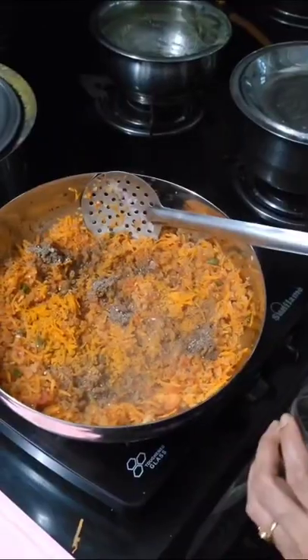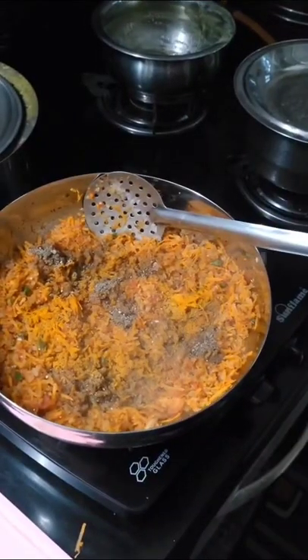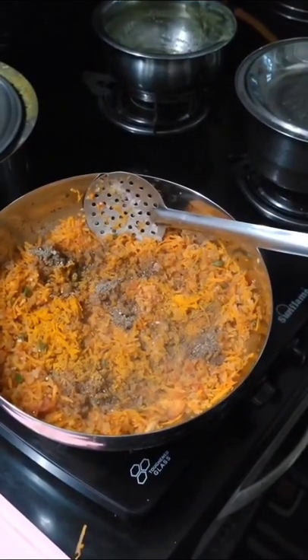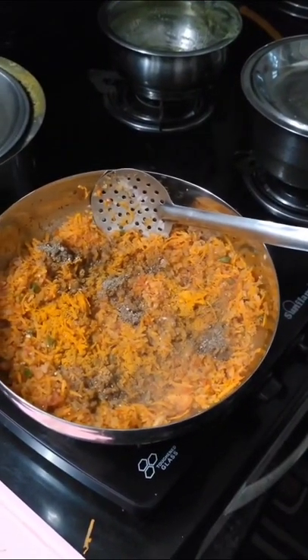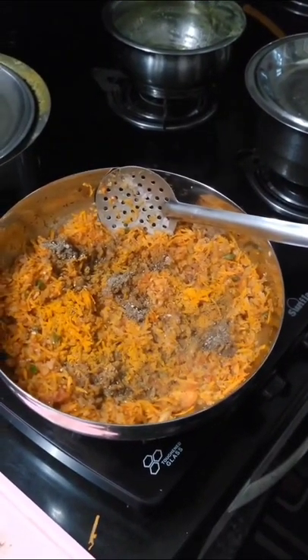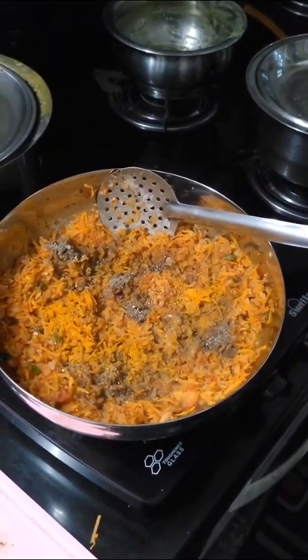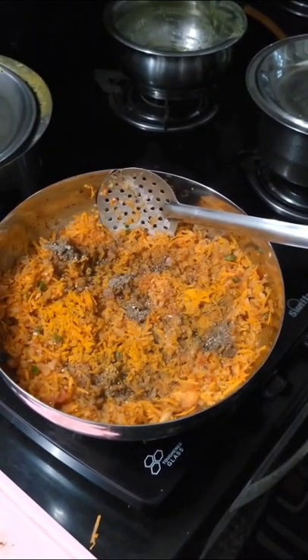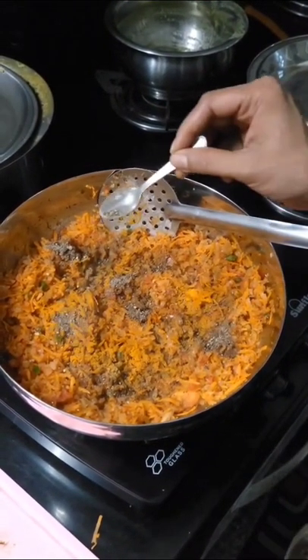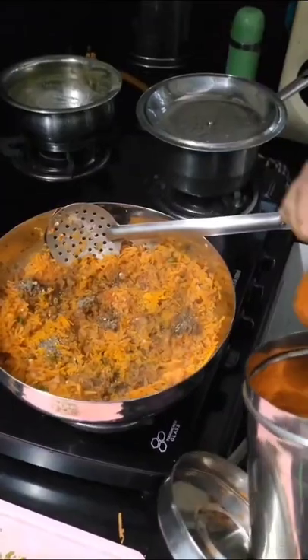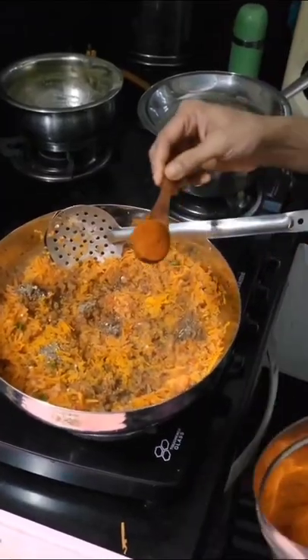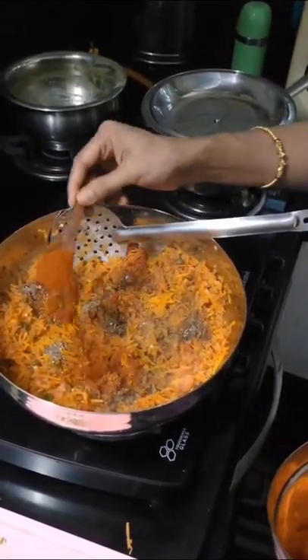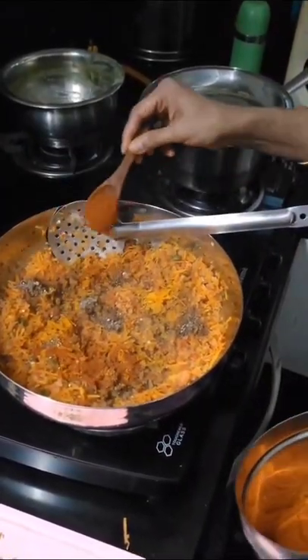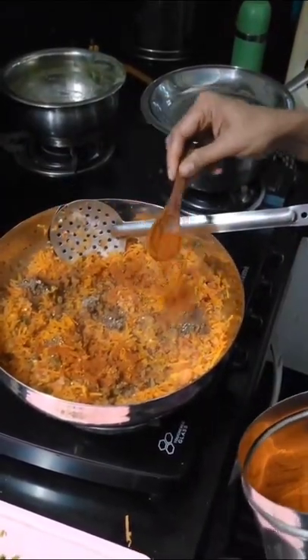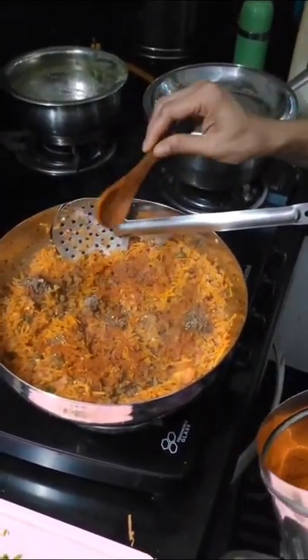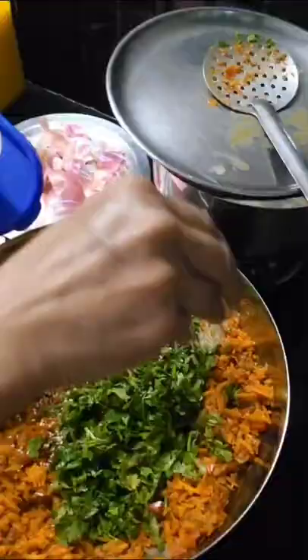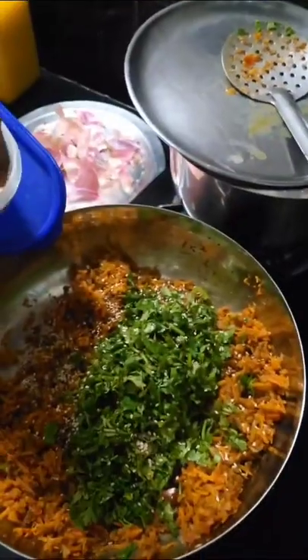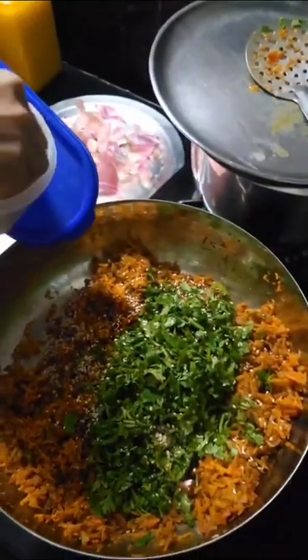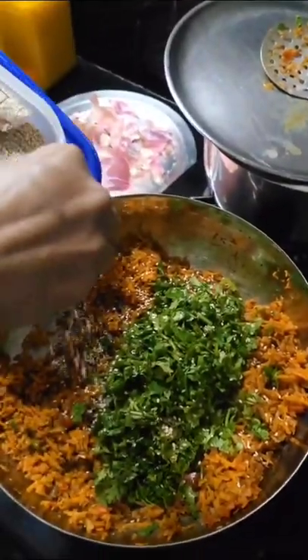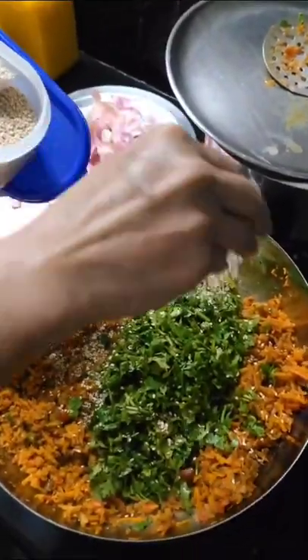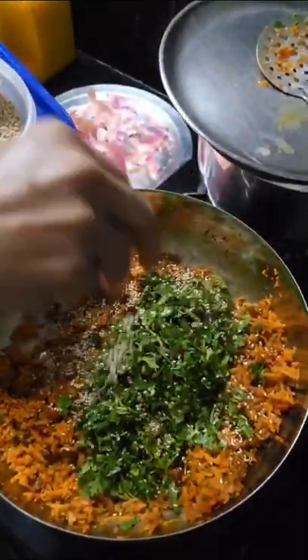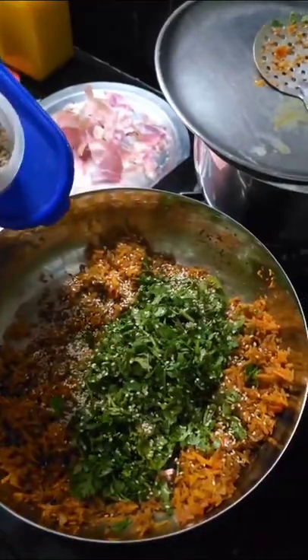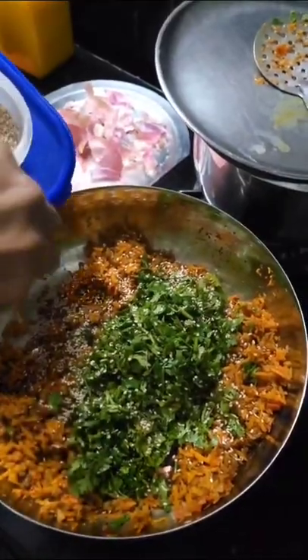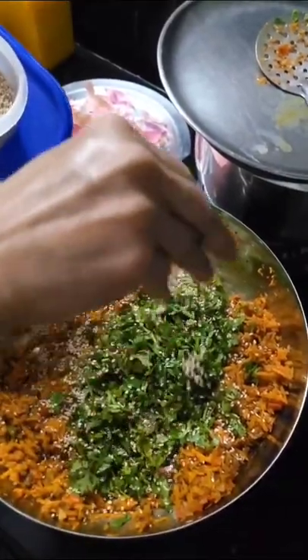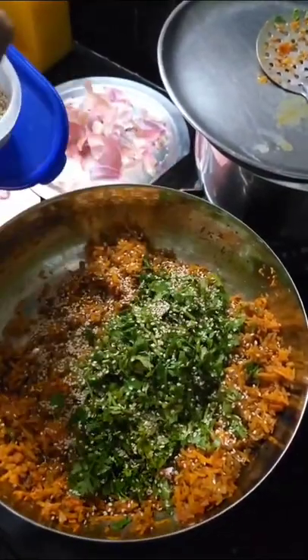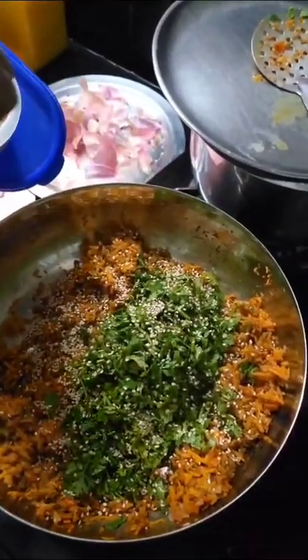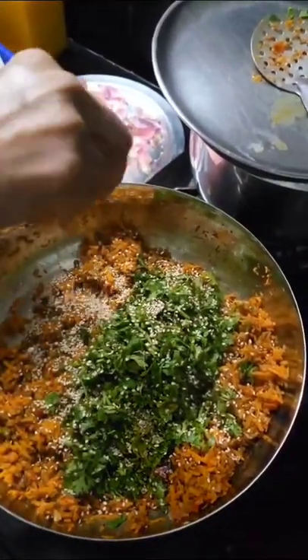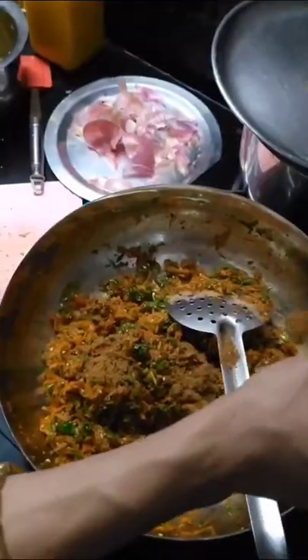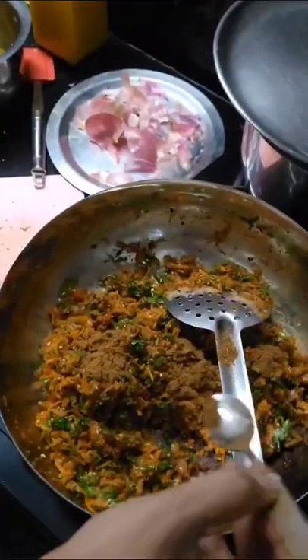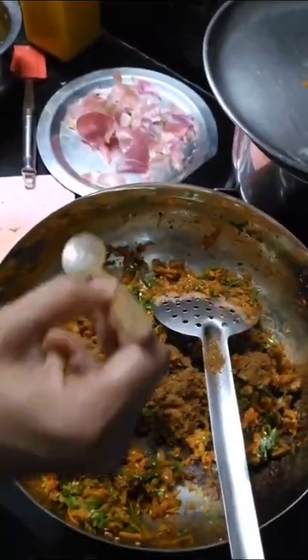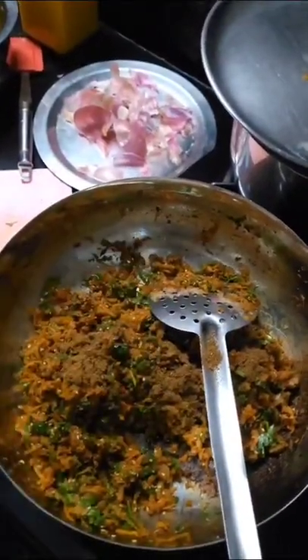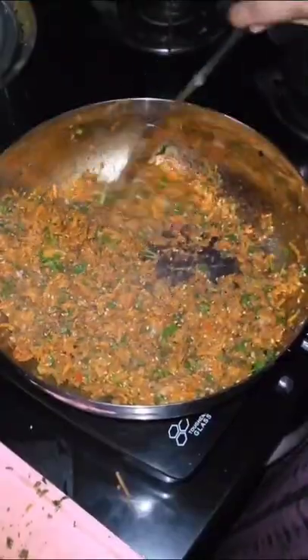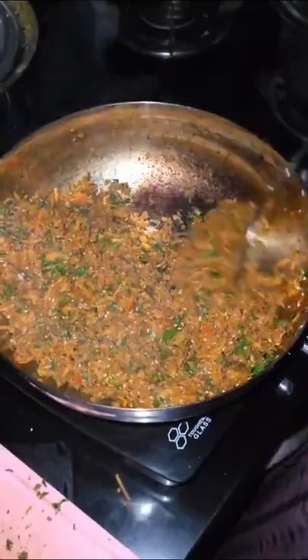Now add 2 spoons of turmeric powder, pepper powder, and red chili powder and fry well for 2 minutes. Now add 1 full hand of chopped coriander leaves with 3 spoons of nylon pill and 2 spoons of karim masala and fry well for 2 minutes.